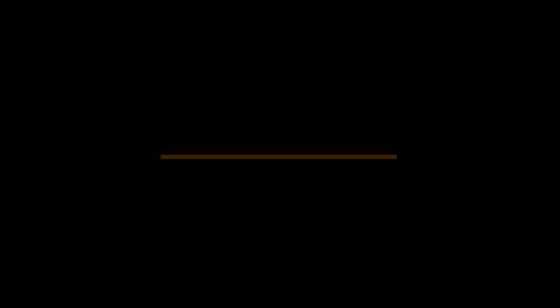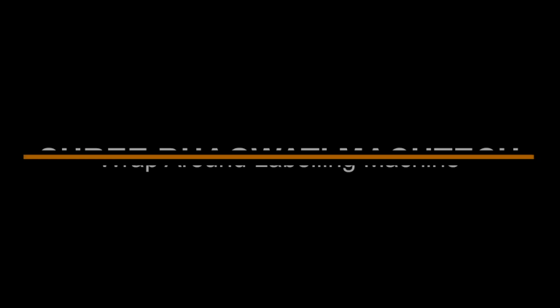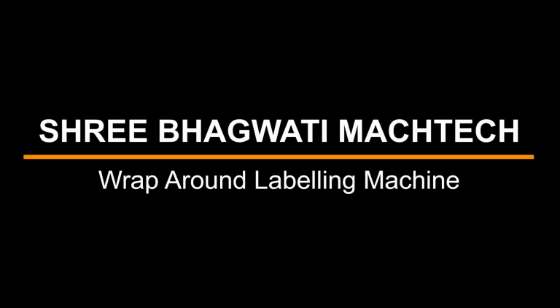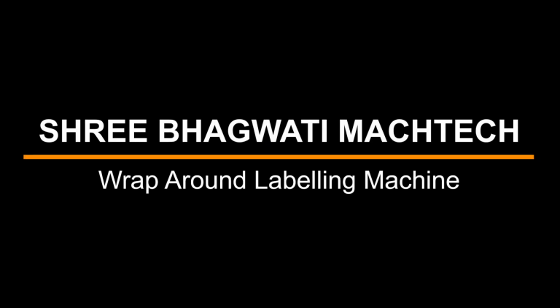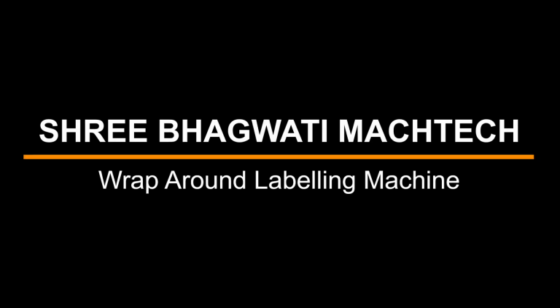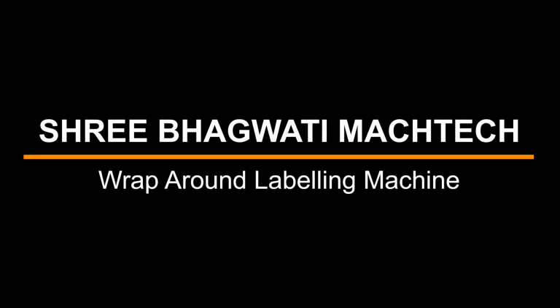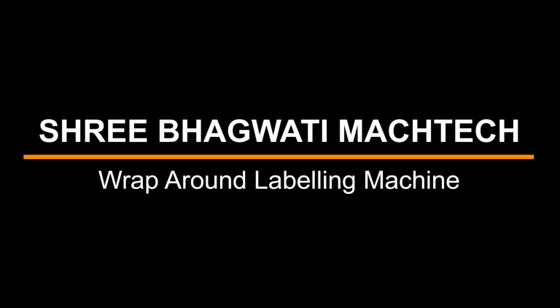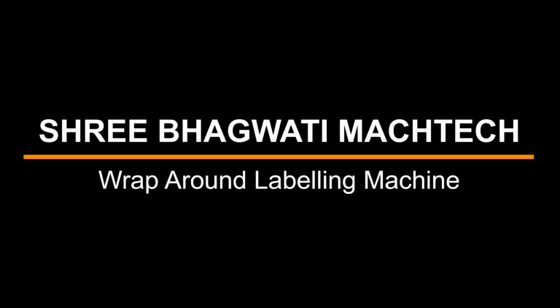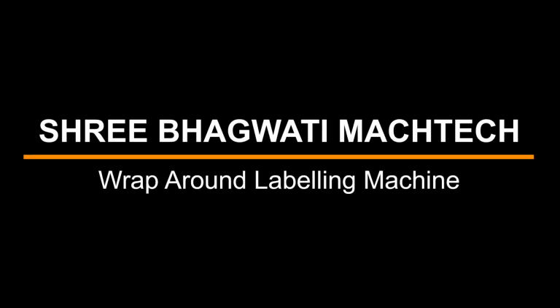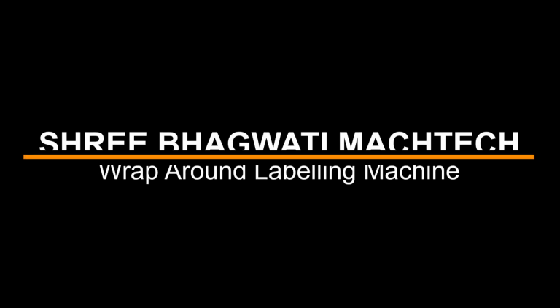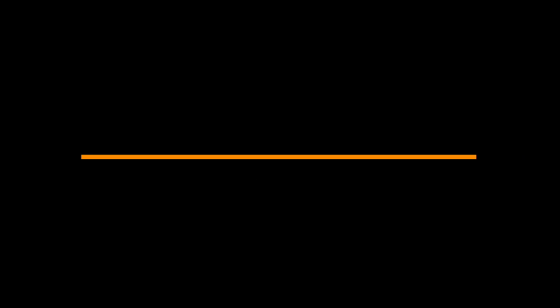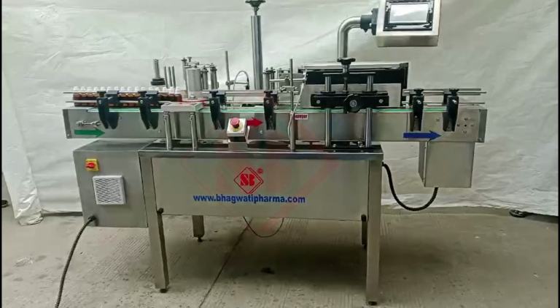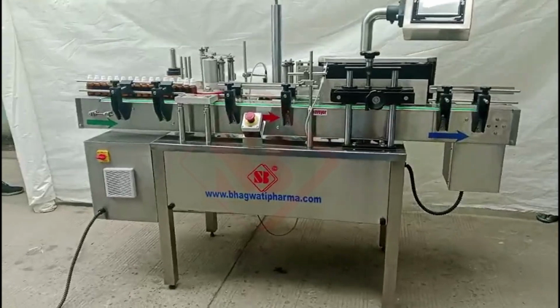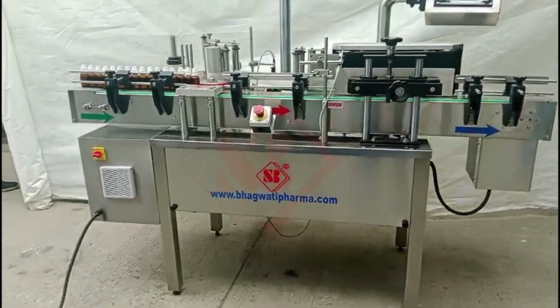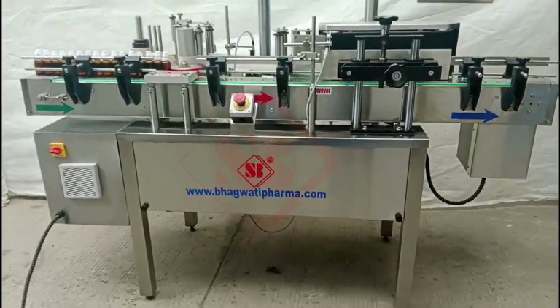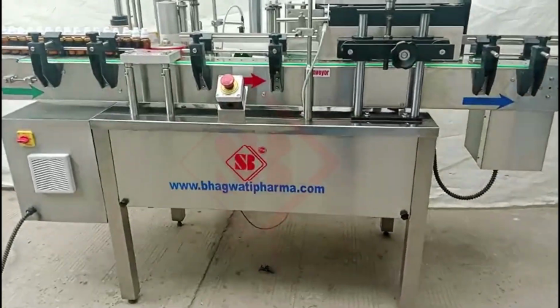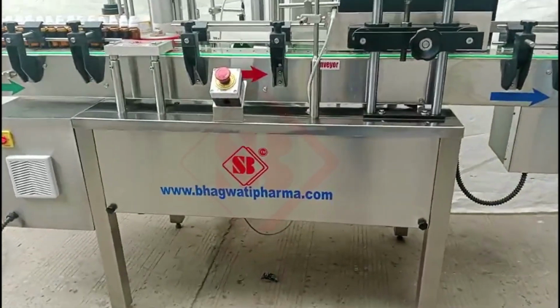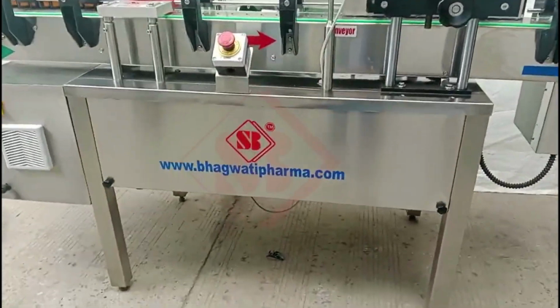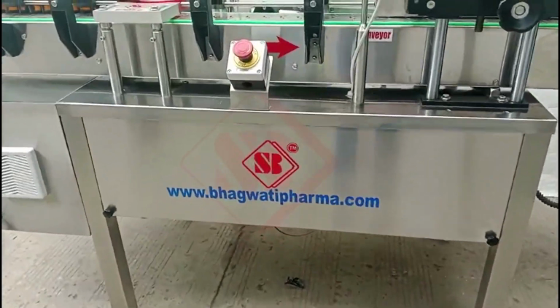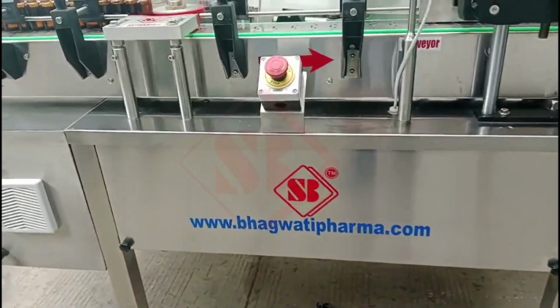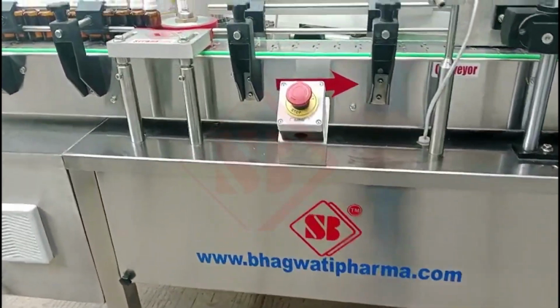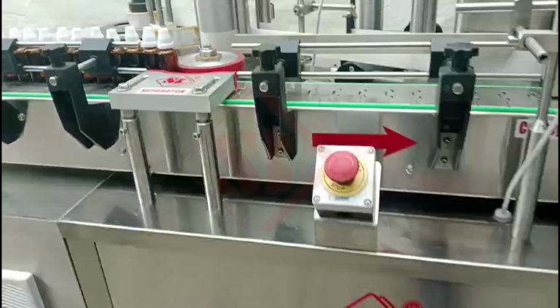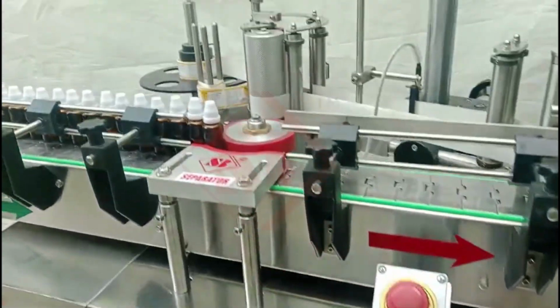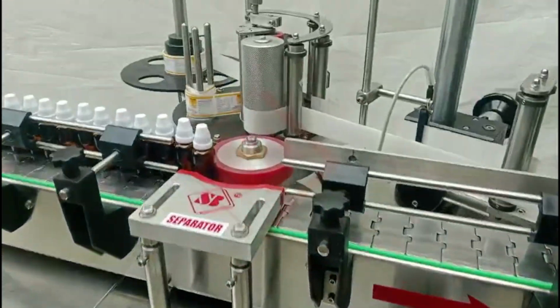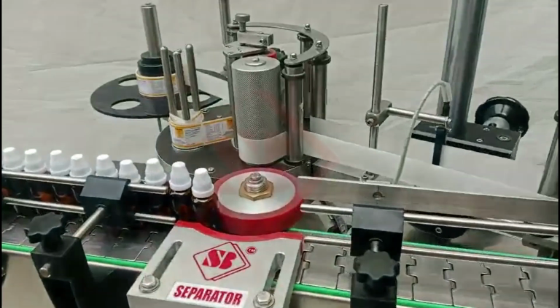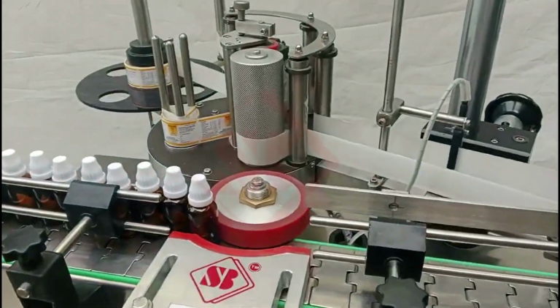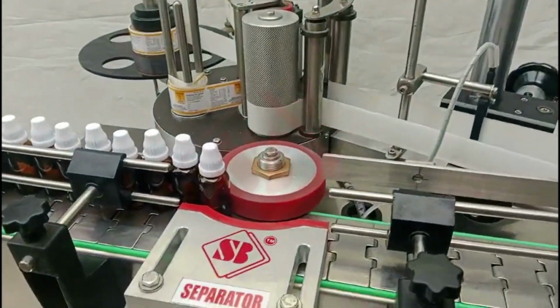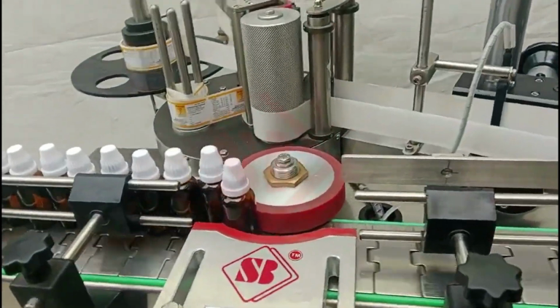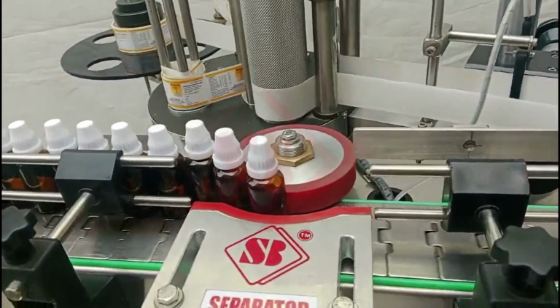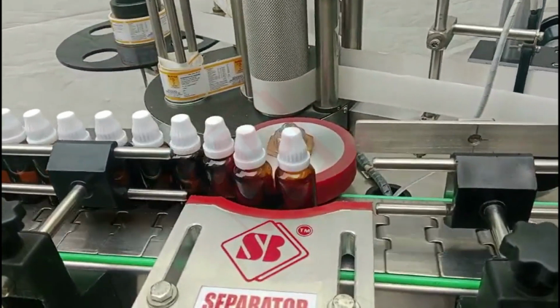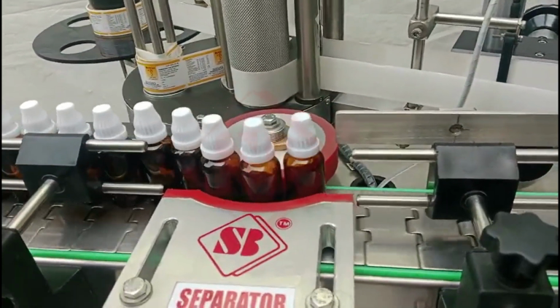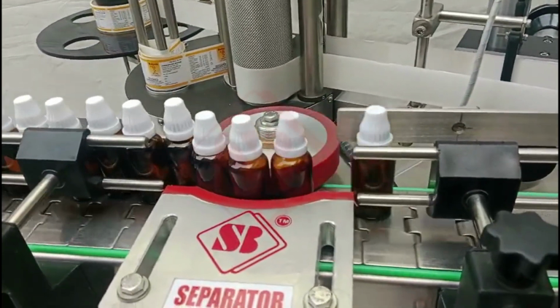Sri Bhagwati presents the Wrap-Around Labeling Machine. A wrap-around labeling machine, also known as a wrap-around label applicator, is an industrial equipment used for applying labels to cylindrical or round containers.